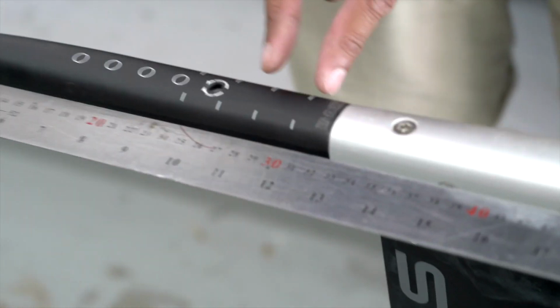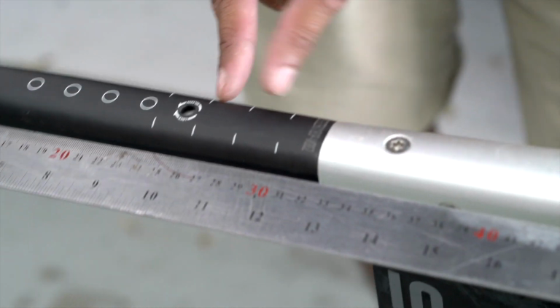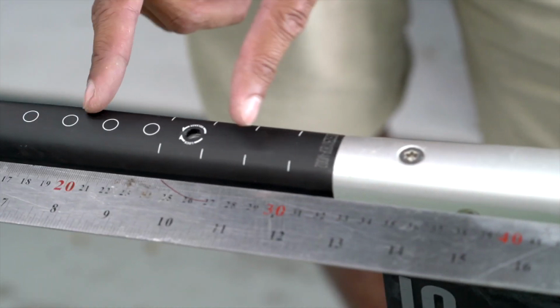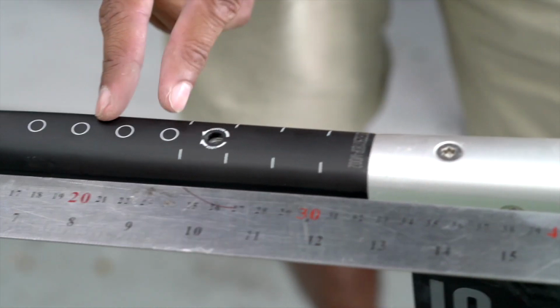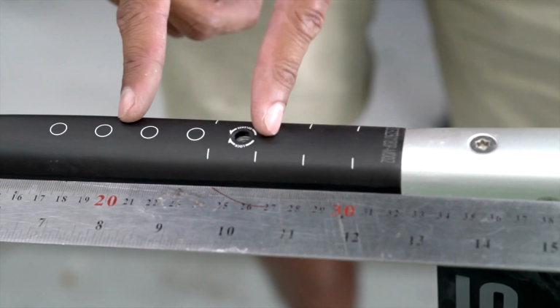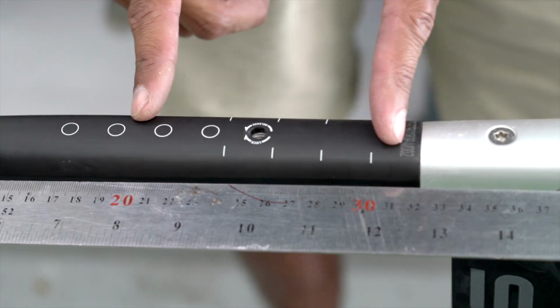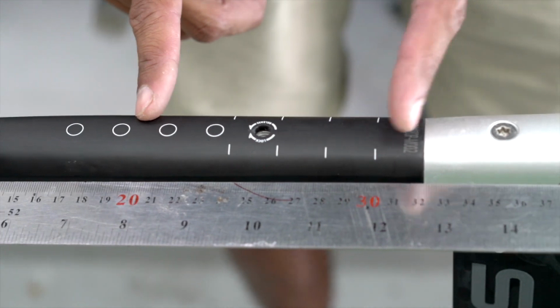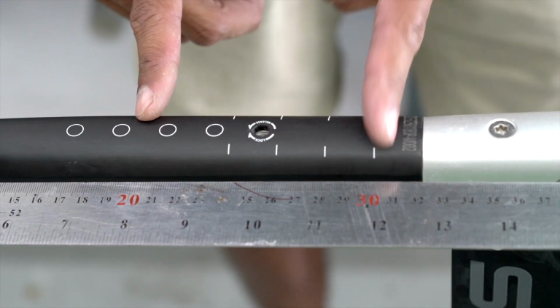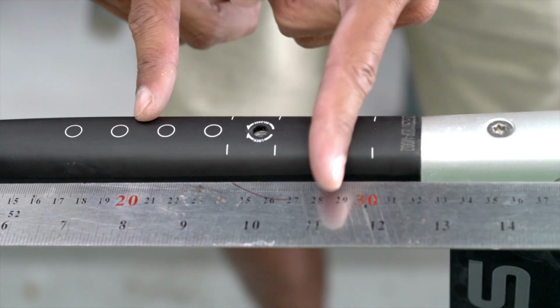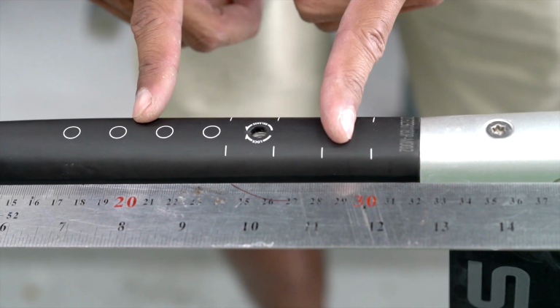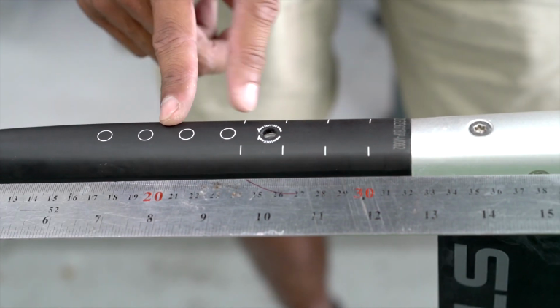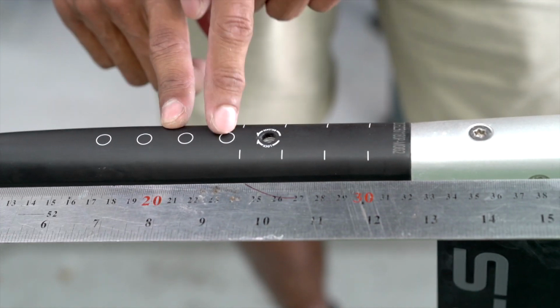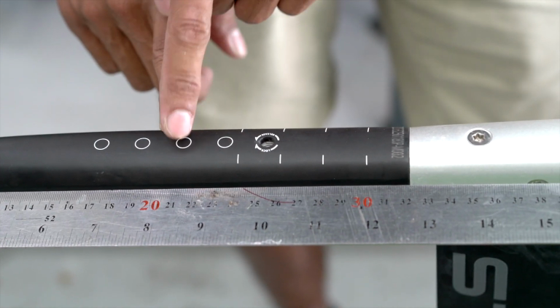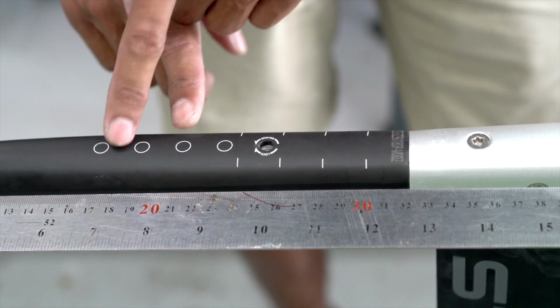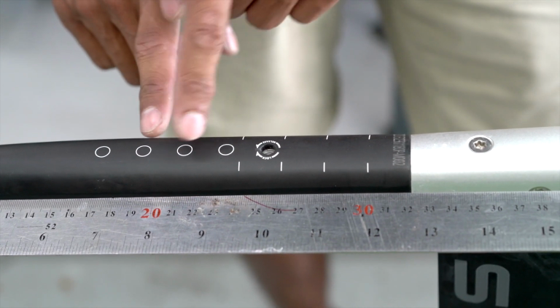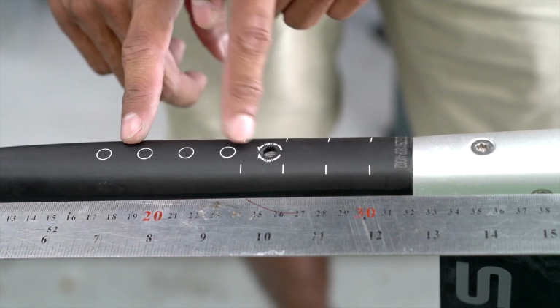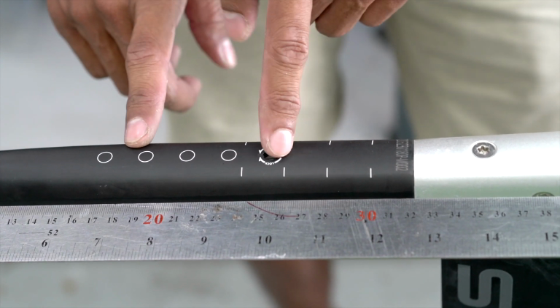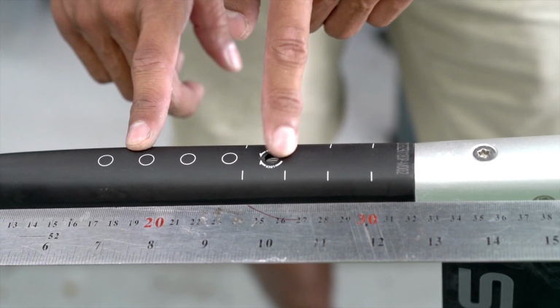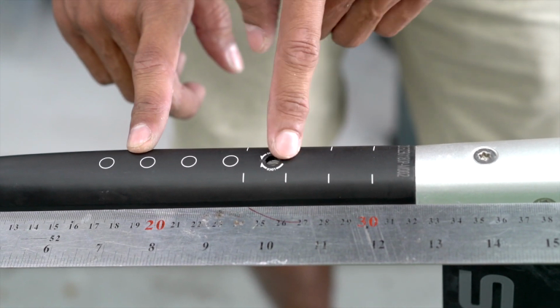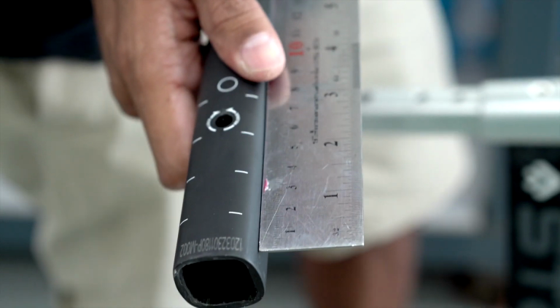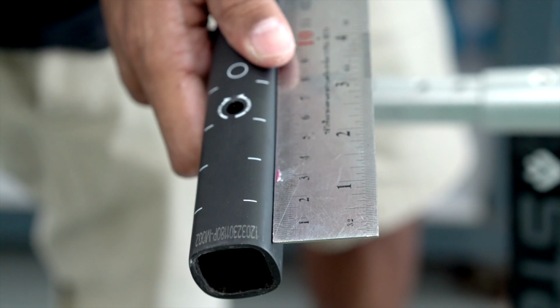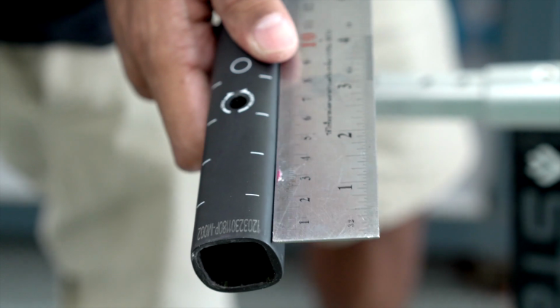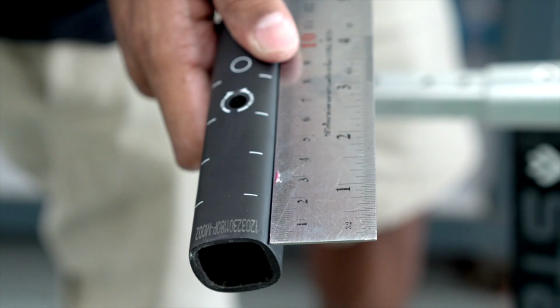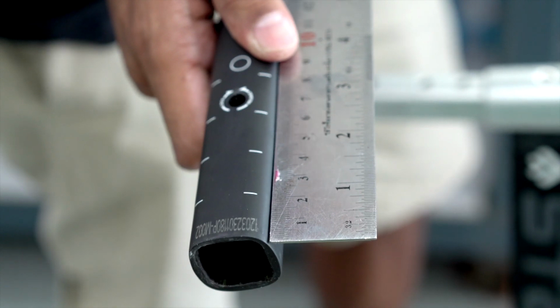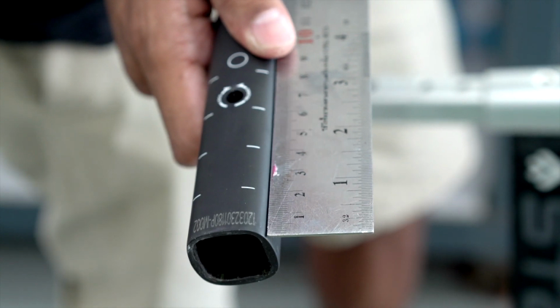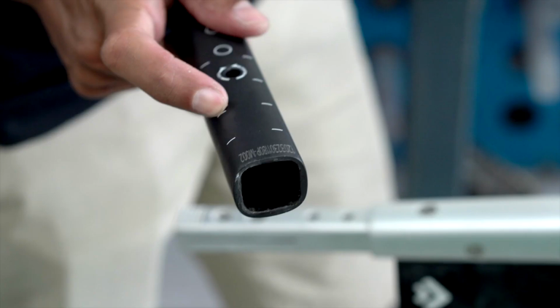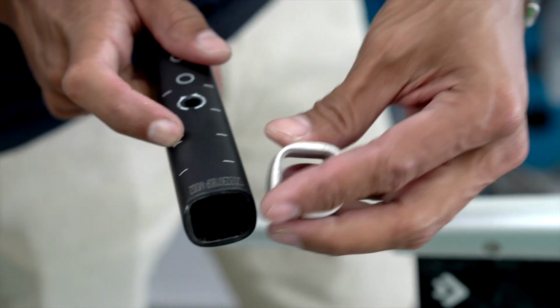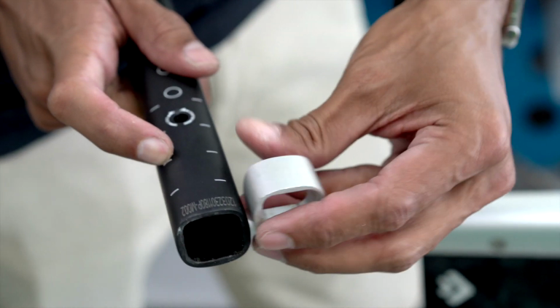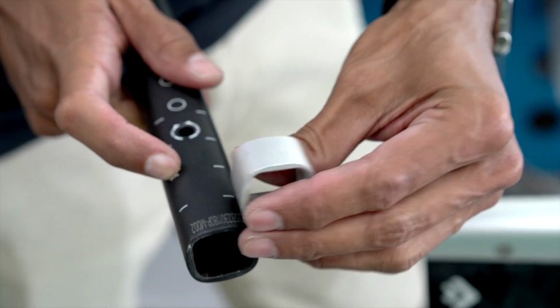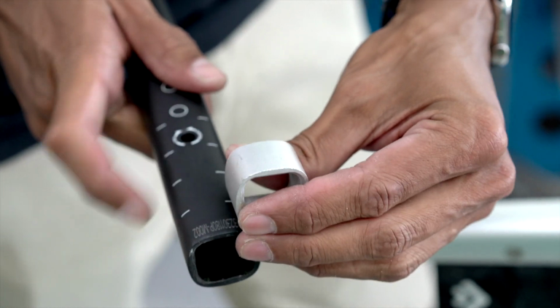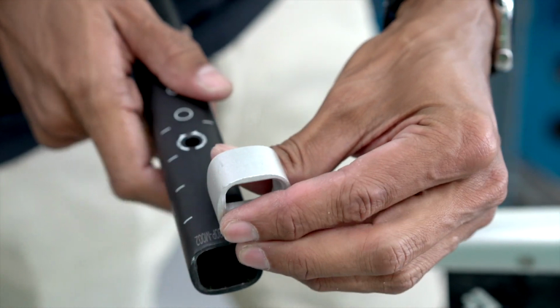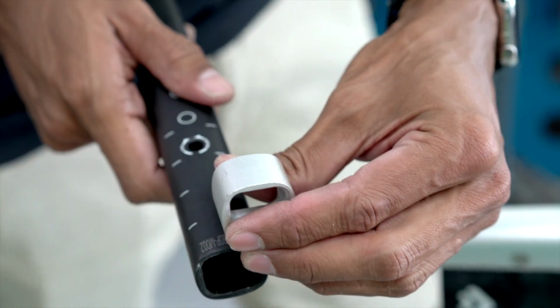These lines here show you where you can chop your tailpiece, and then I can drill another hole here to replace the current bolt hole. I'm going to take off four centimeters. I can always put back on my two centimeter spacer.